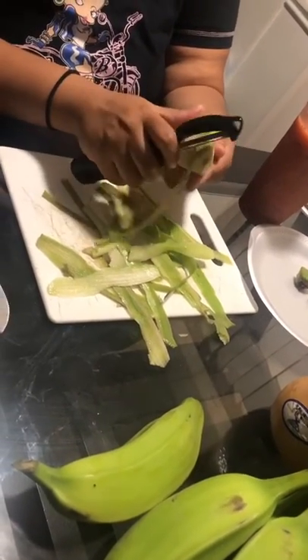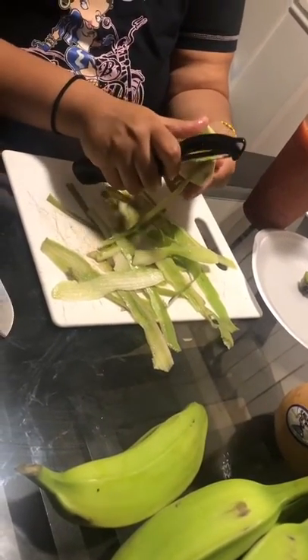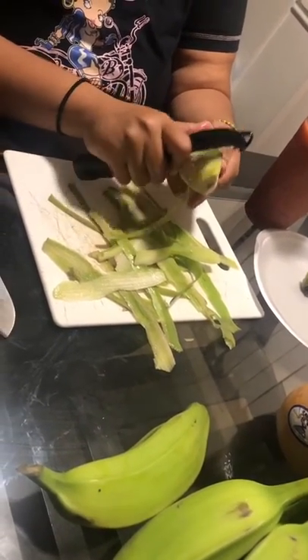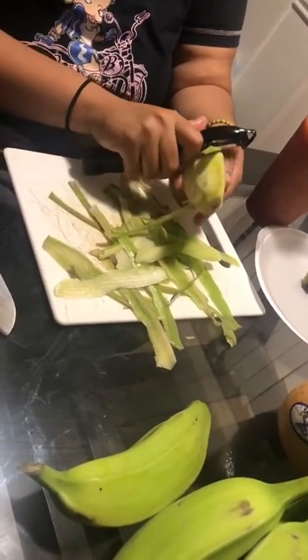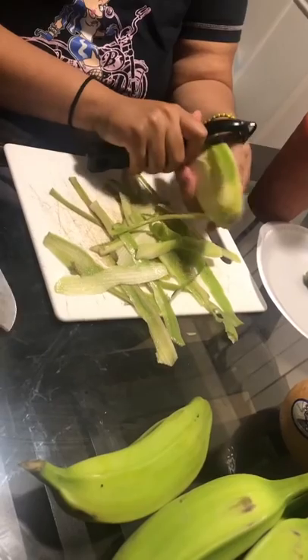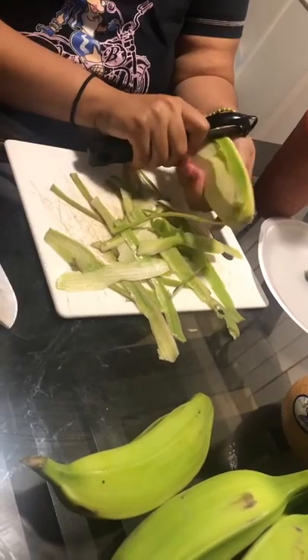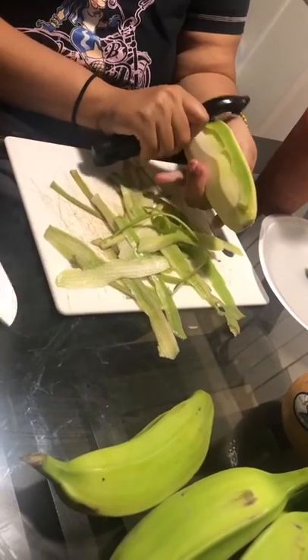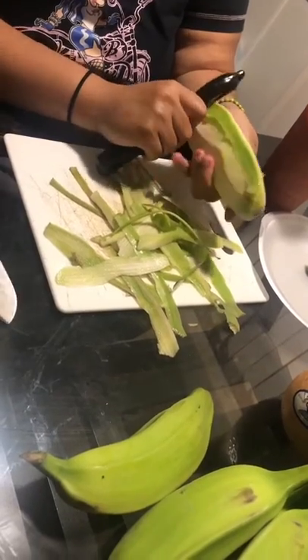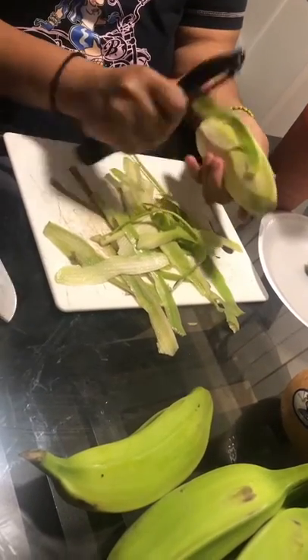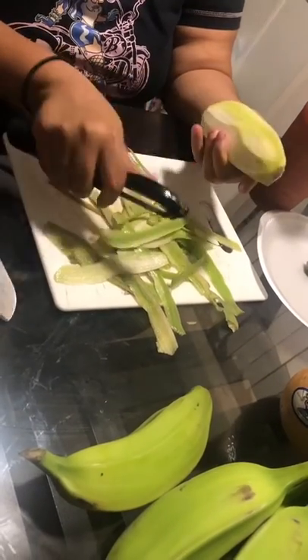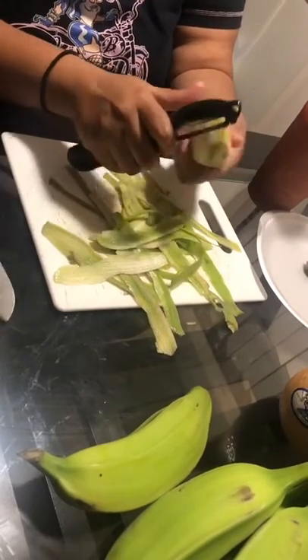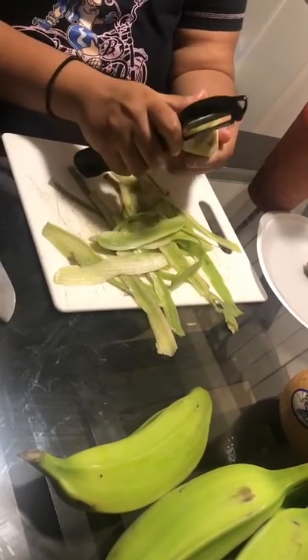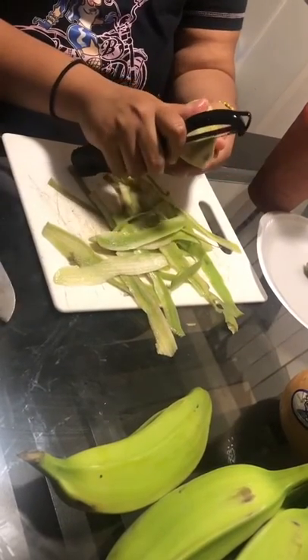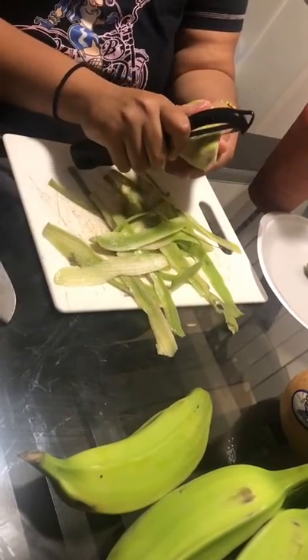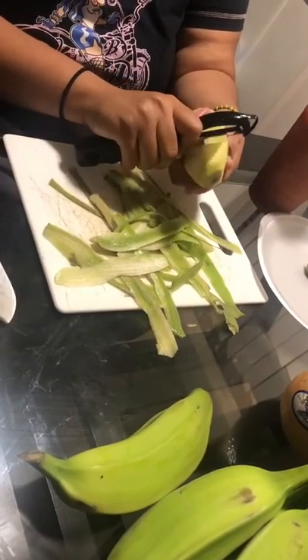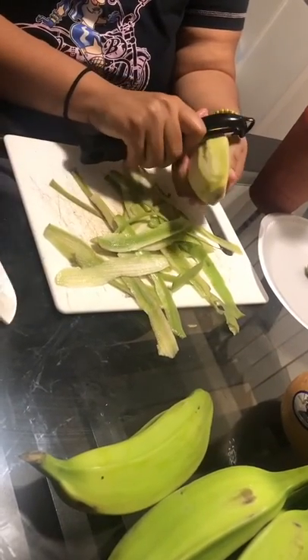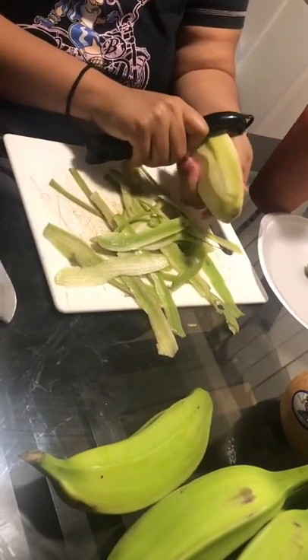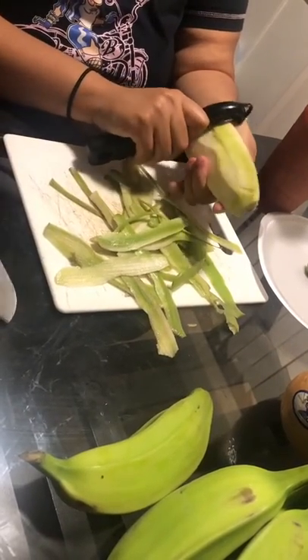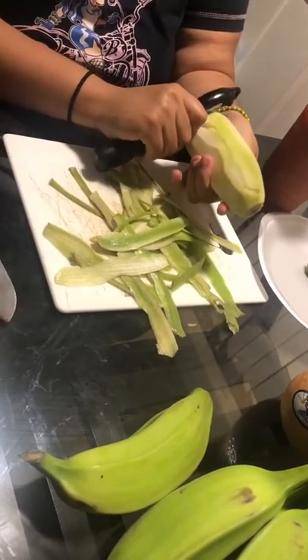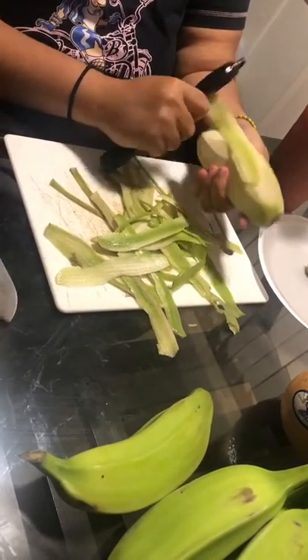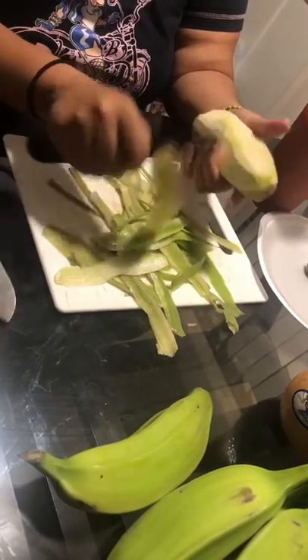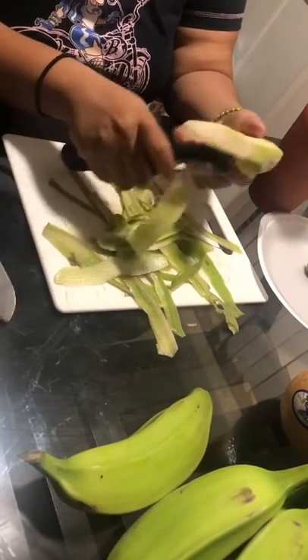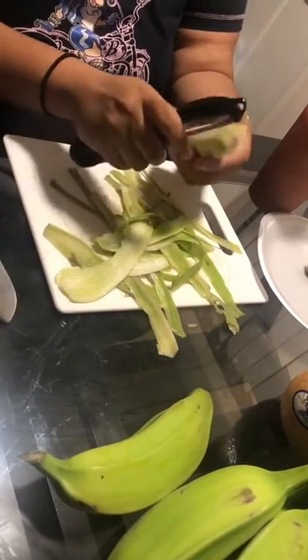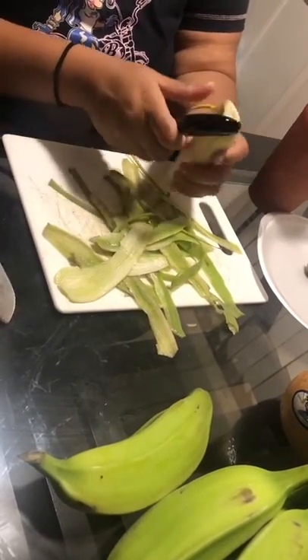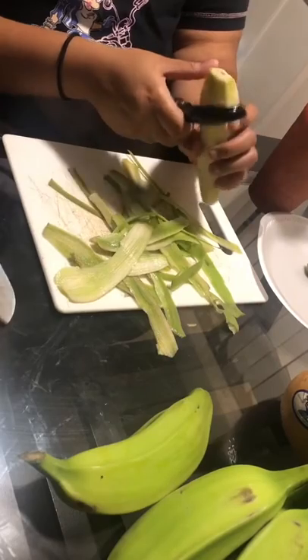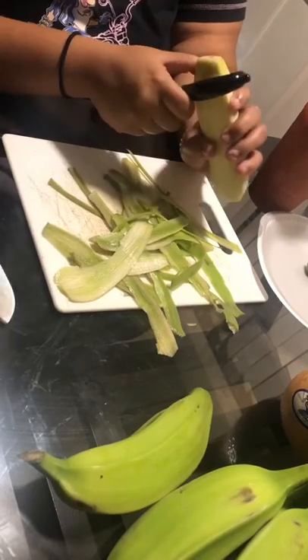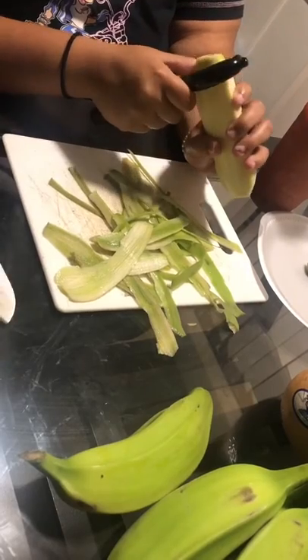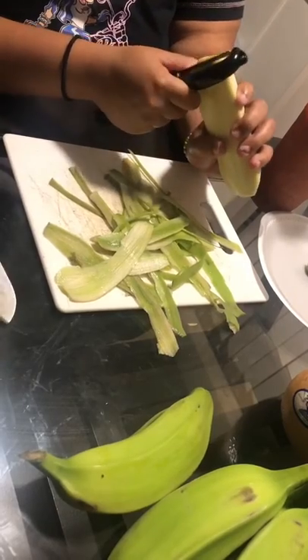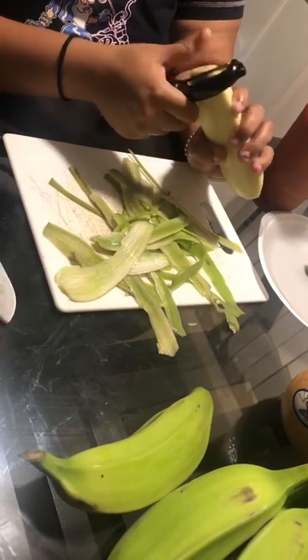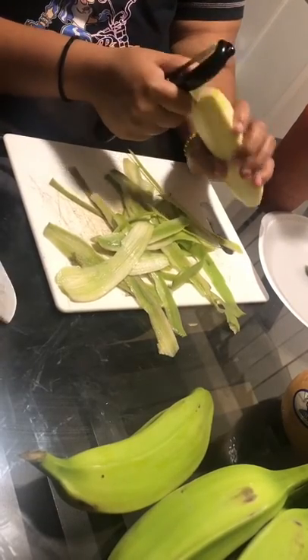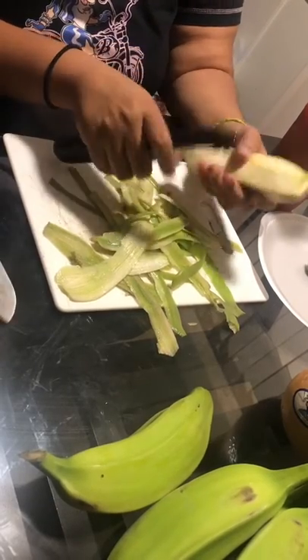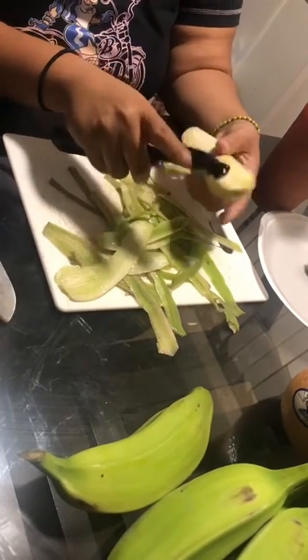I'm sorry, I've been cutting these for a while, but you guys can skip past this to the next step if you don't want to watch me peel the burro bananas.